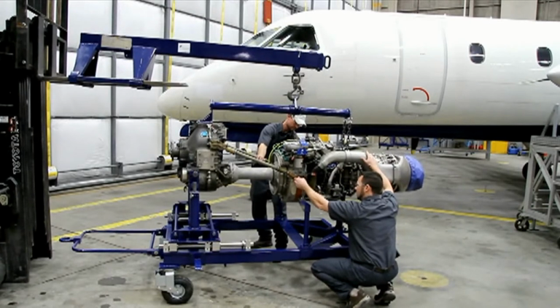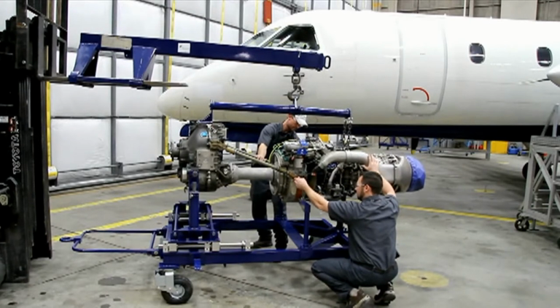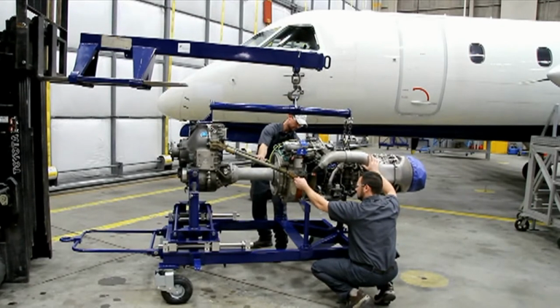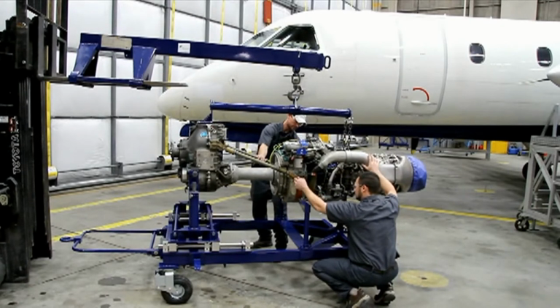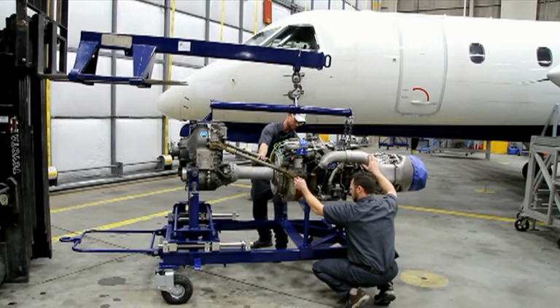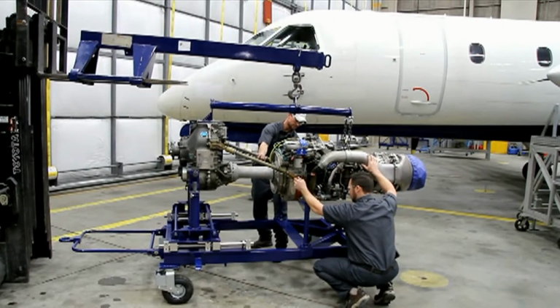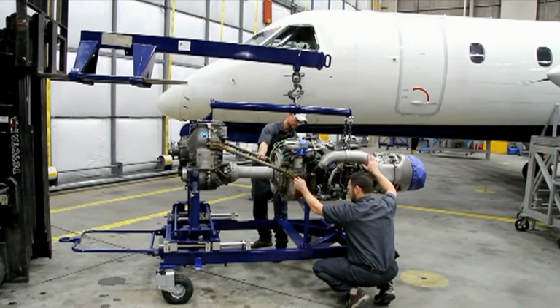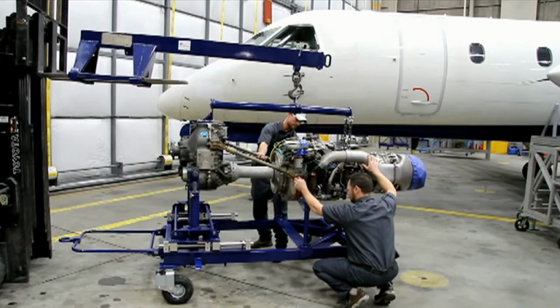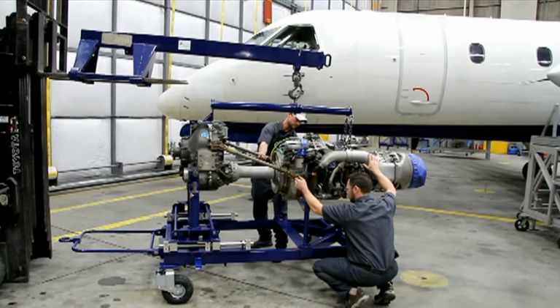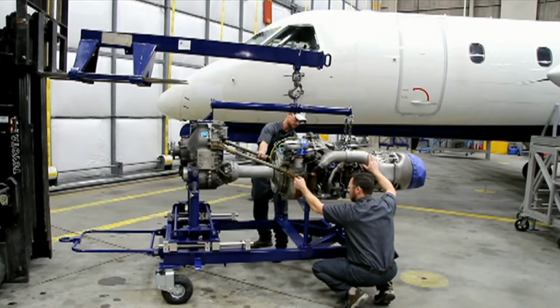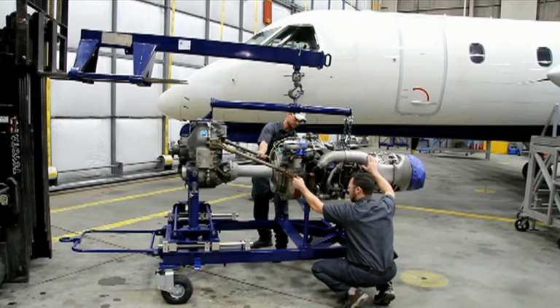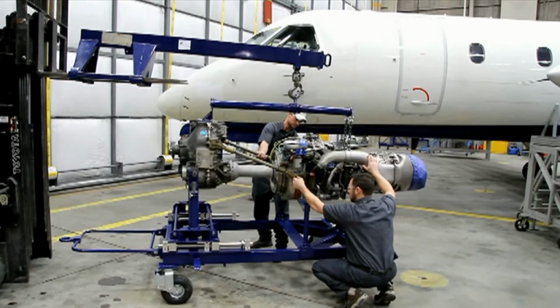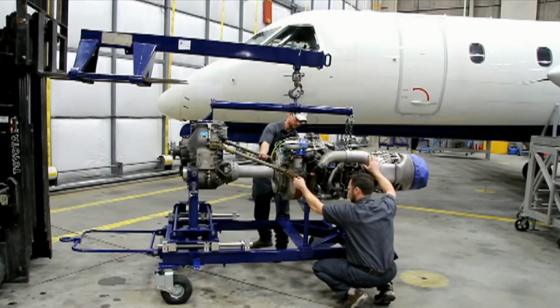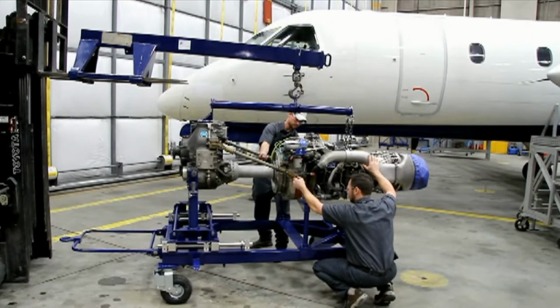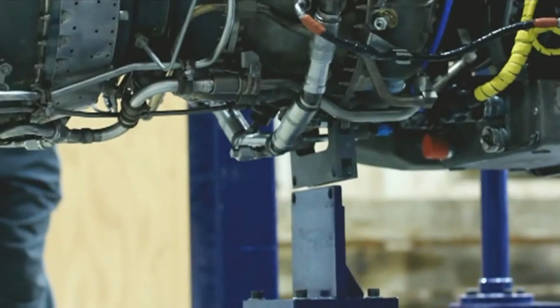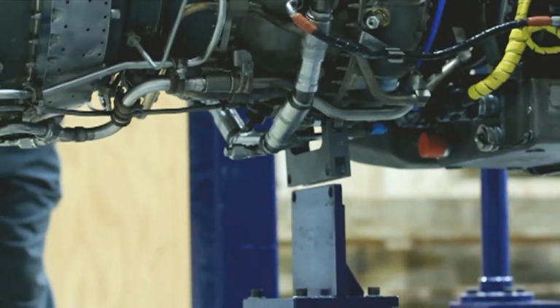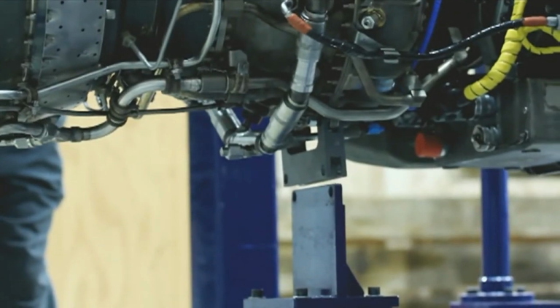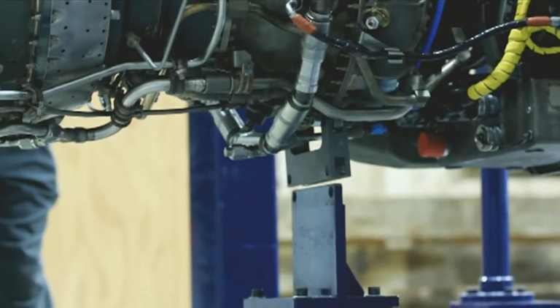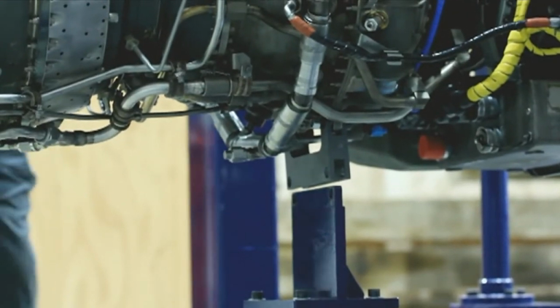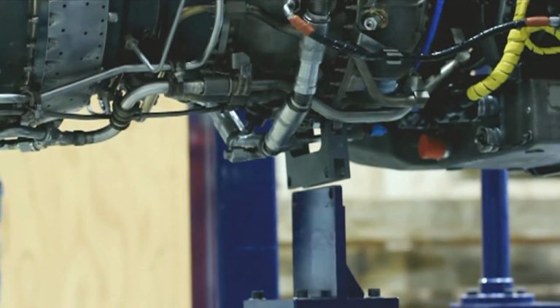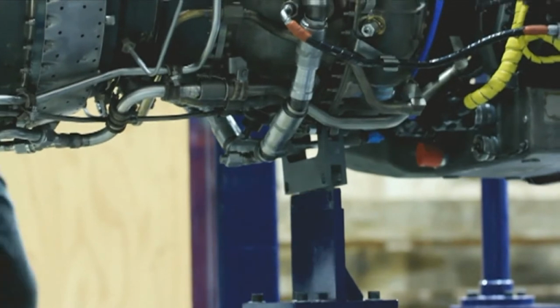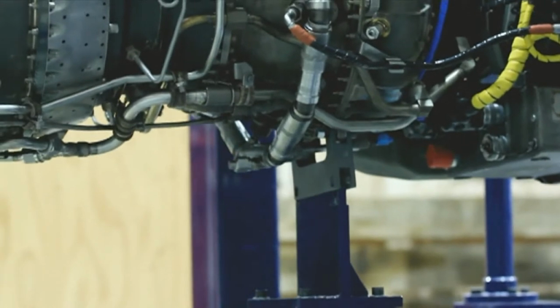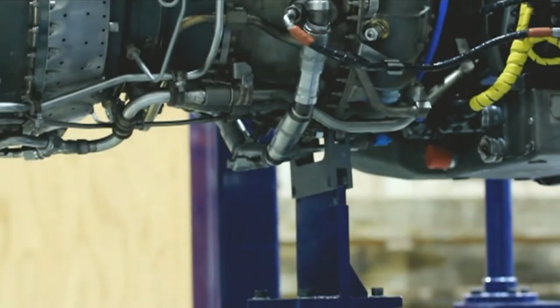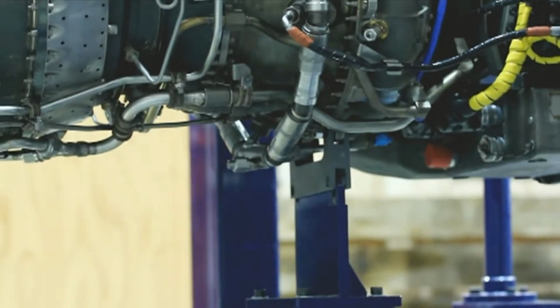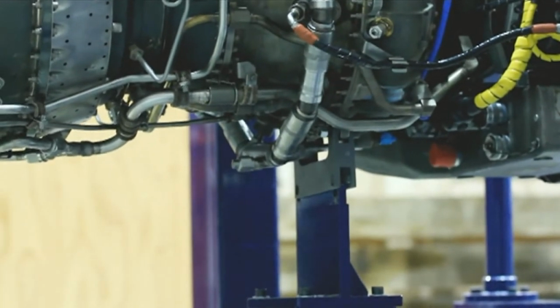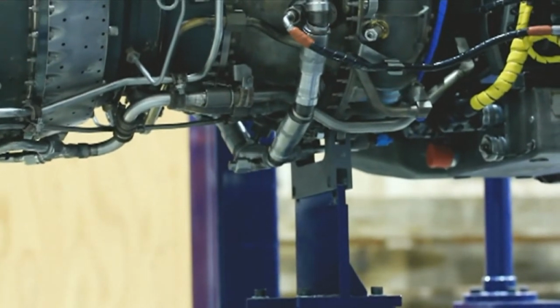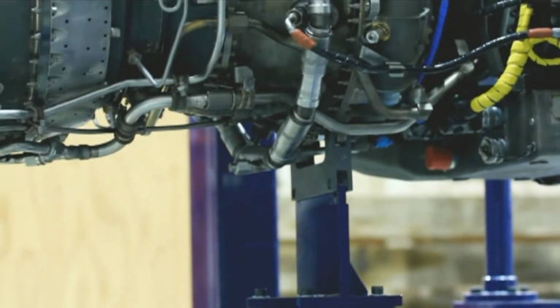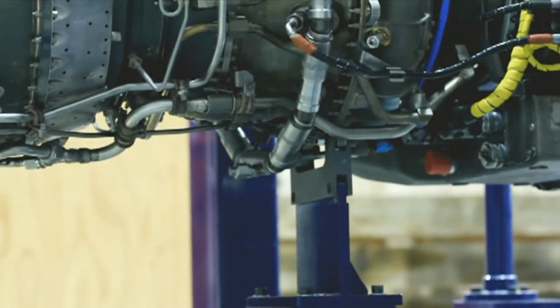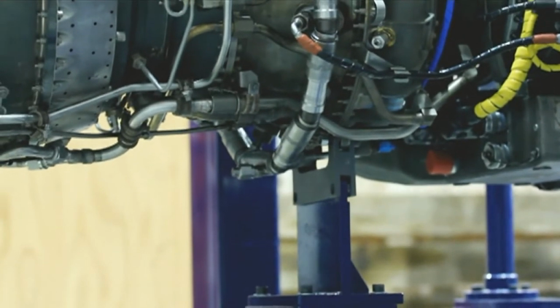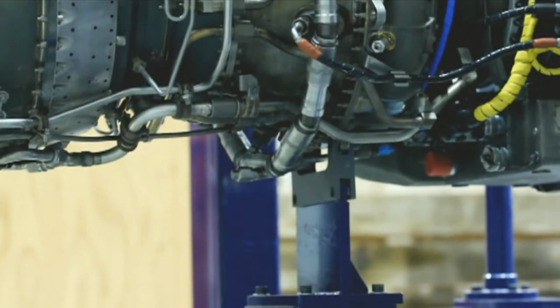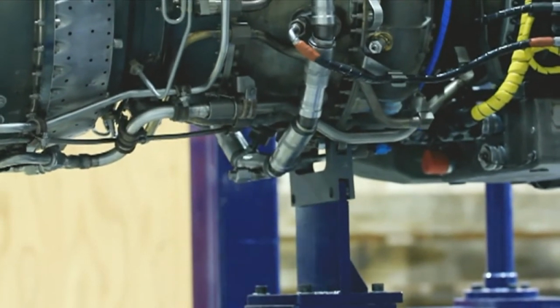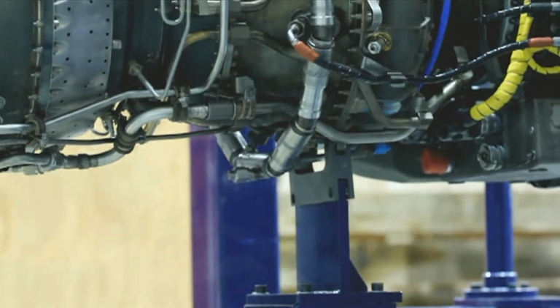CAUTION: This procedure requires constant attention to the lateral clearances between the transport adapter and the engine assembly. Failure to monitor this clearance could cause damage to the engine assembly and/or the transport adapter.